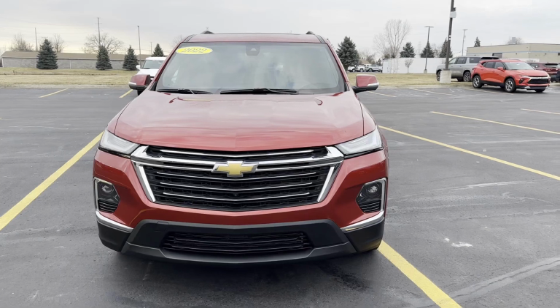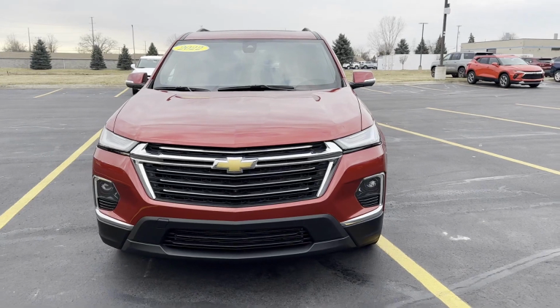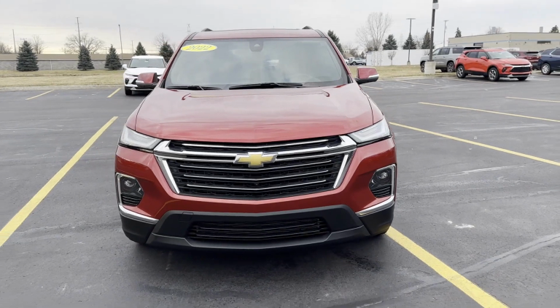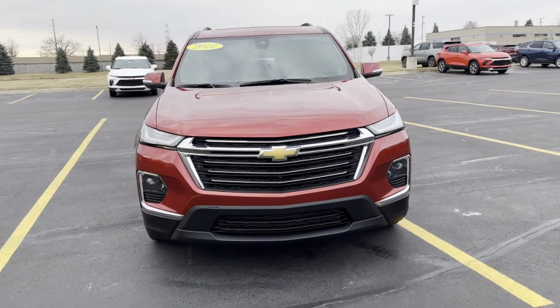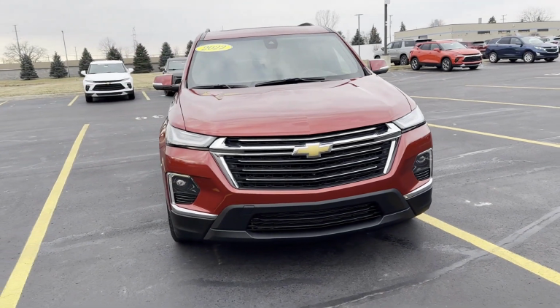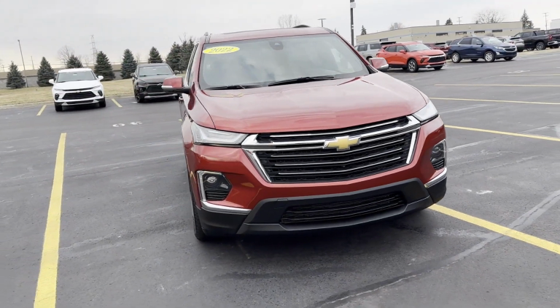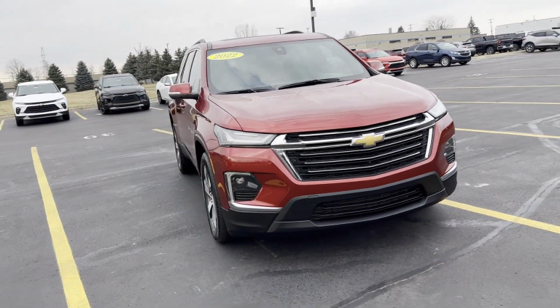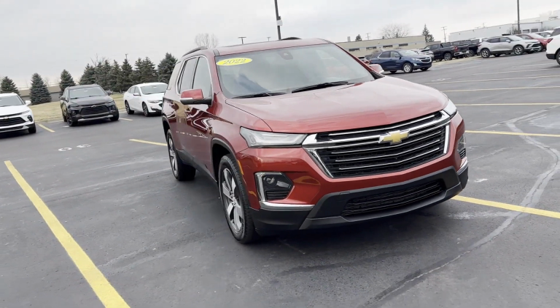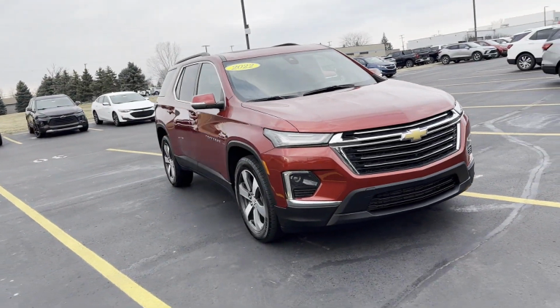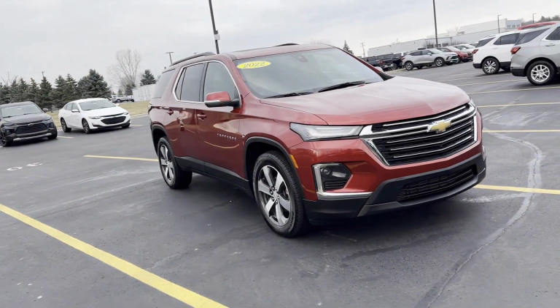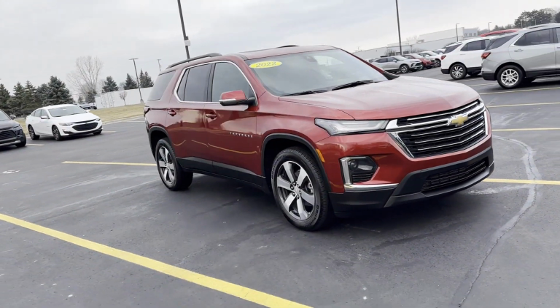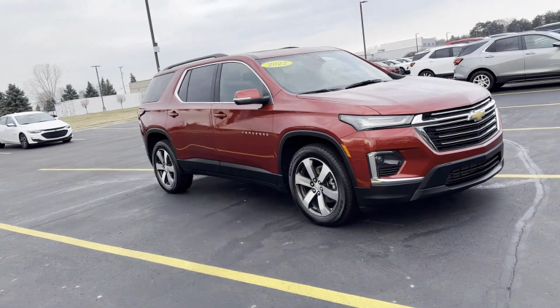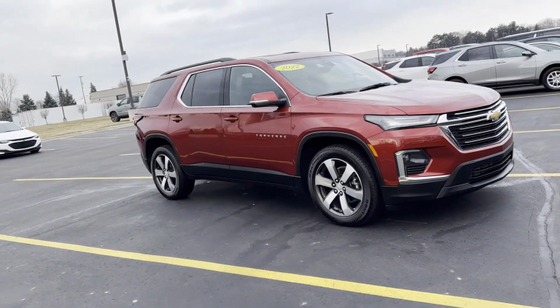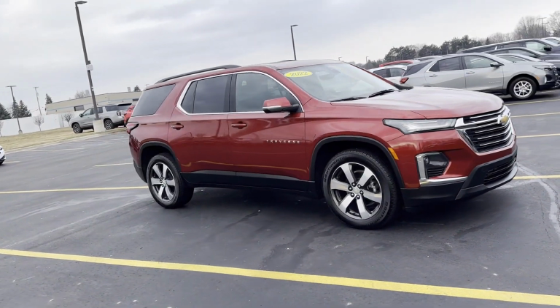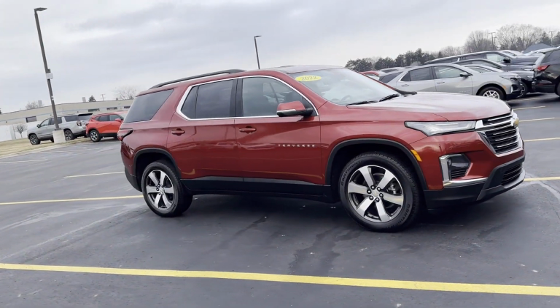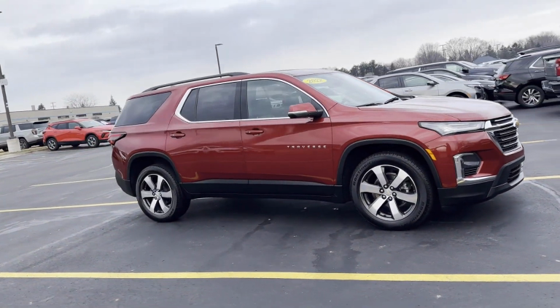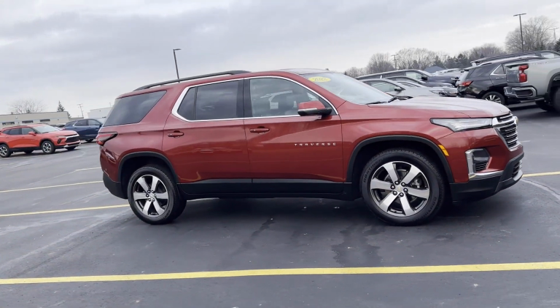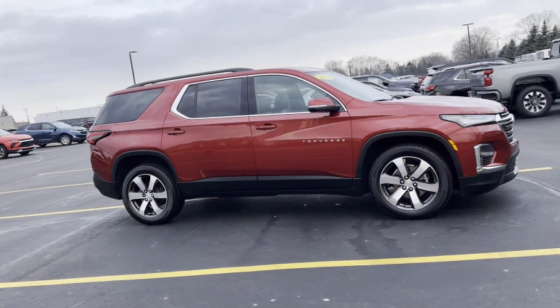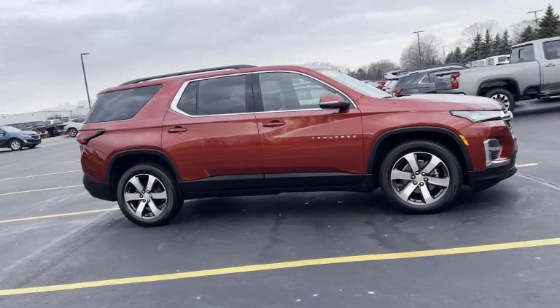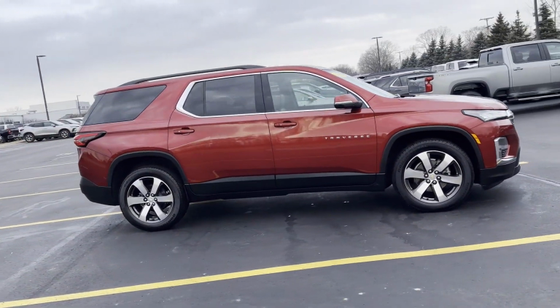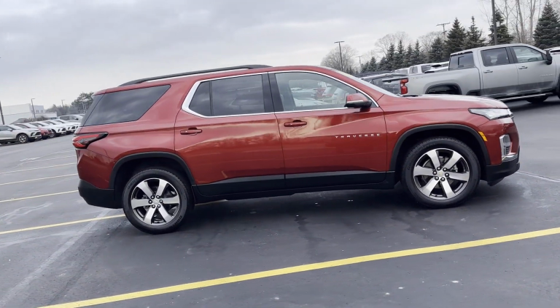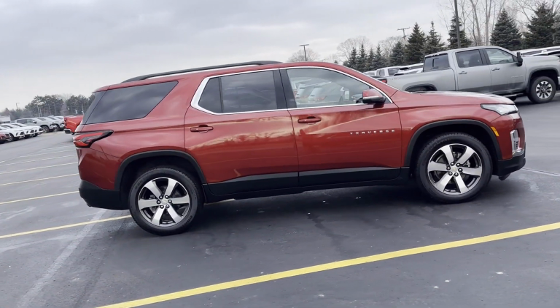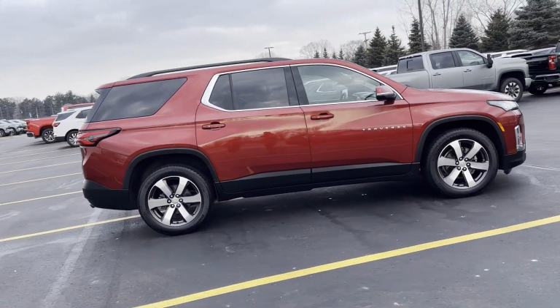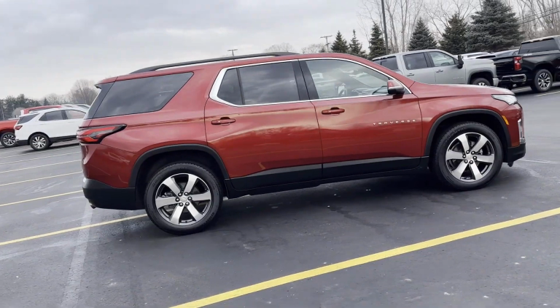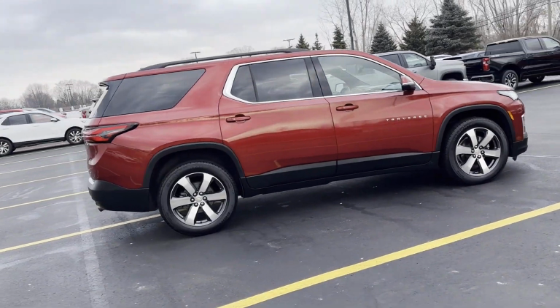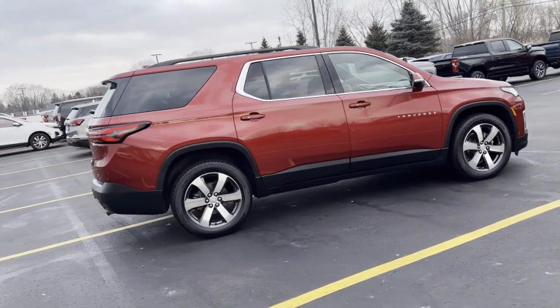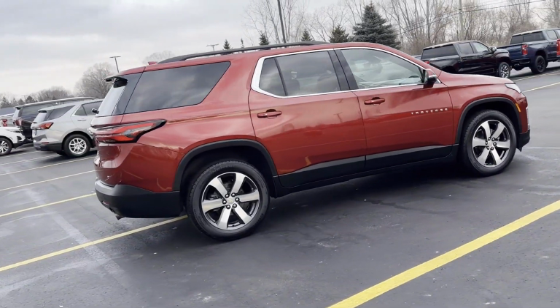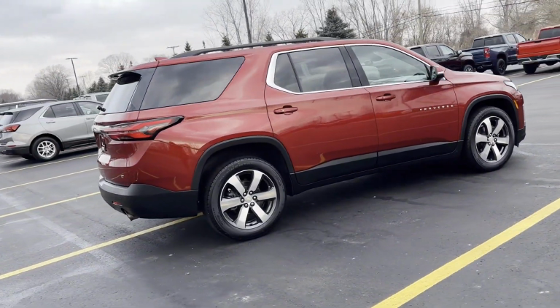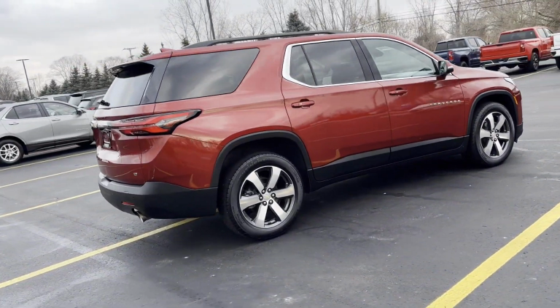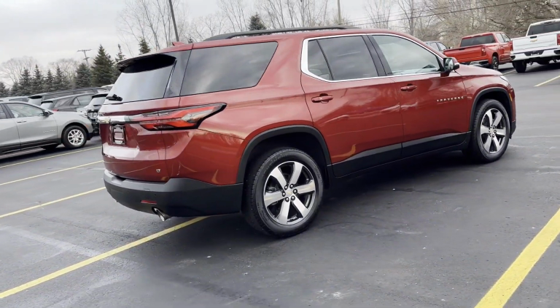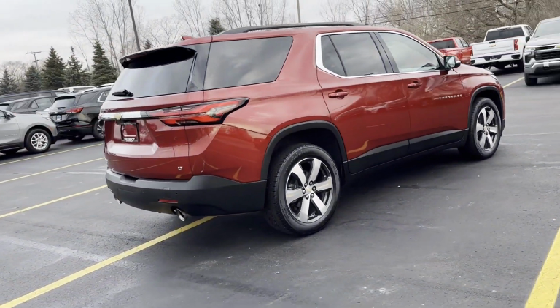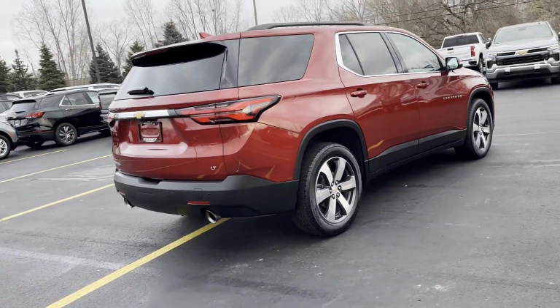2022 Chevrolet Traverse with less than 22,000 miles on the odometer. This SUV offers space as well as power and performance. If you're looking for extras, look no further than these built-in features.